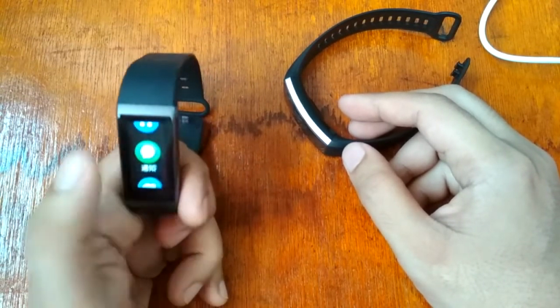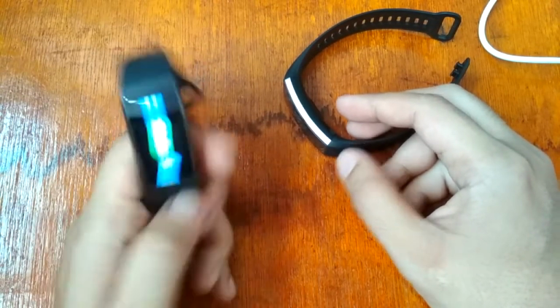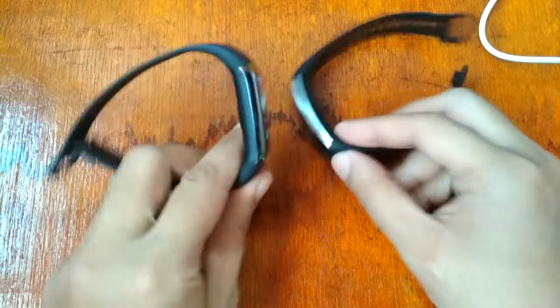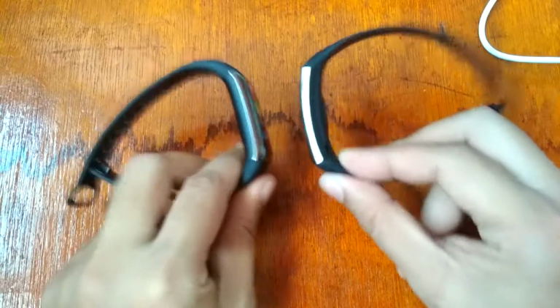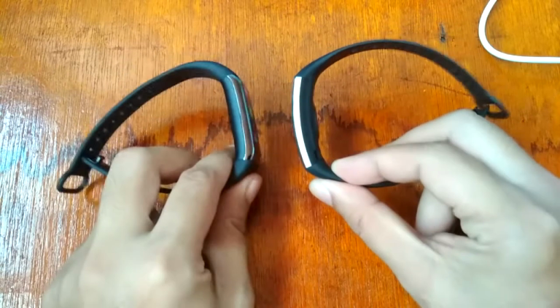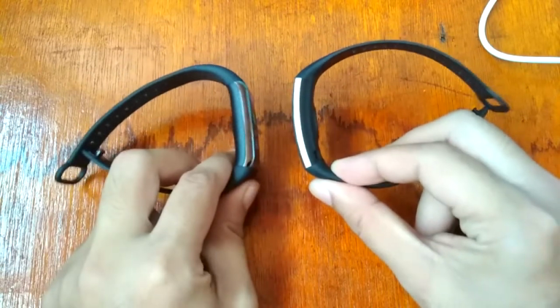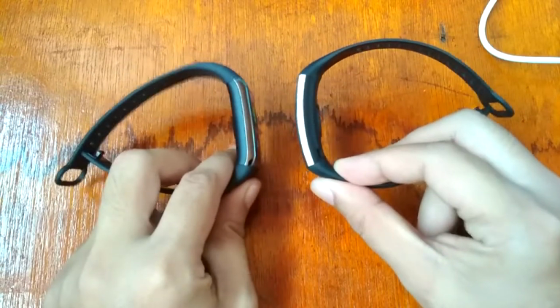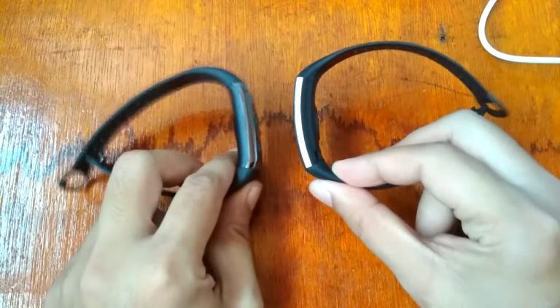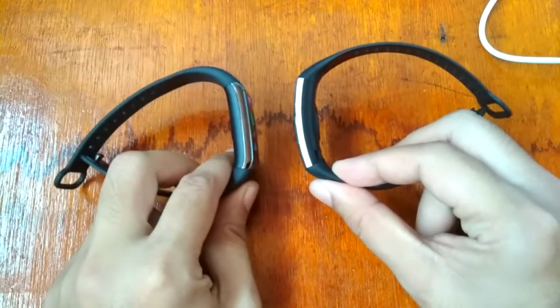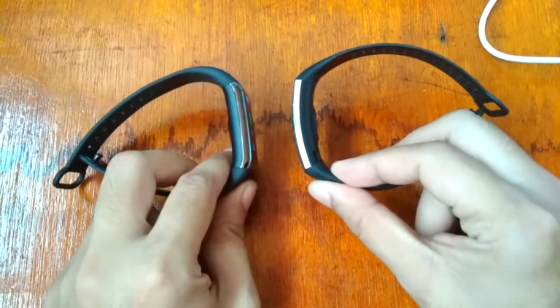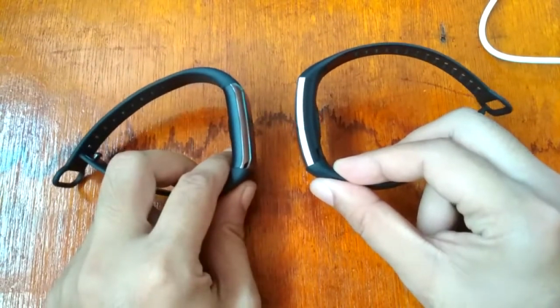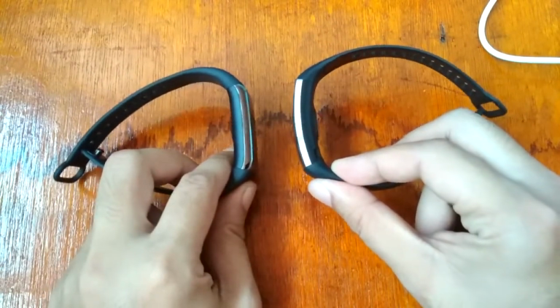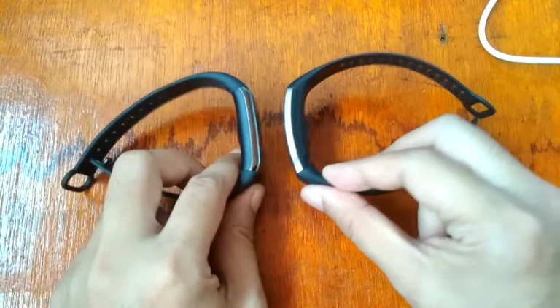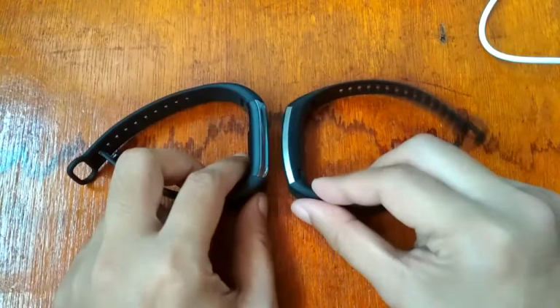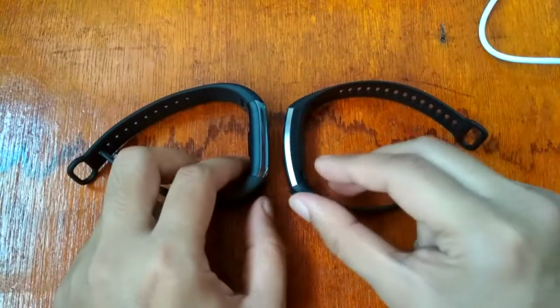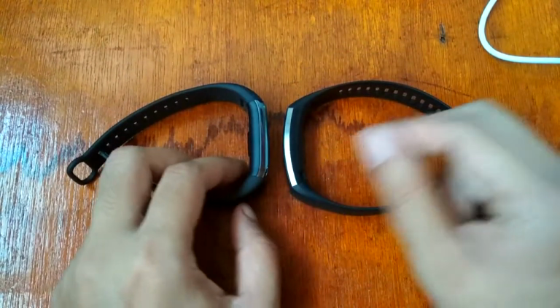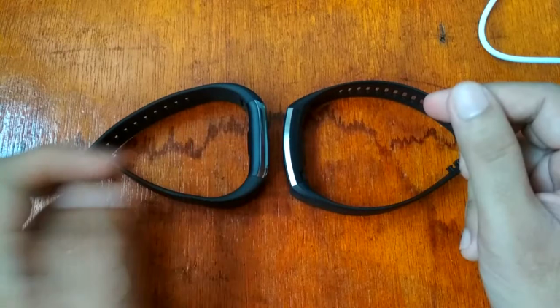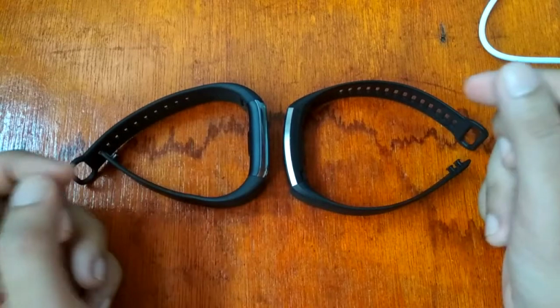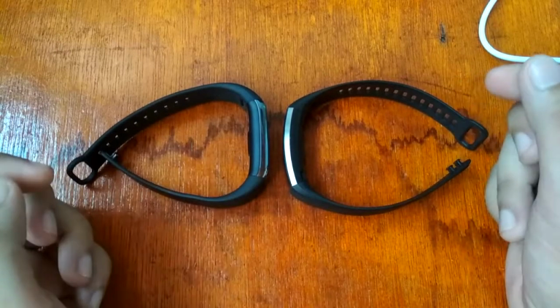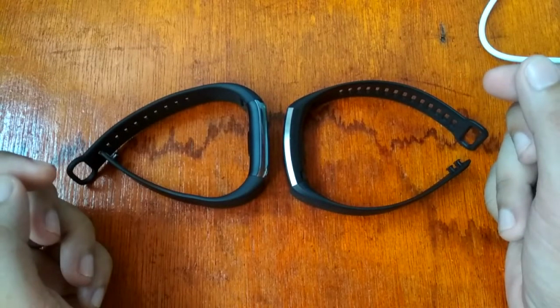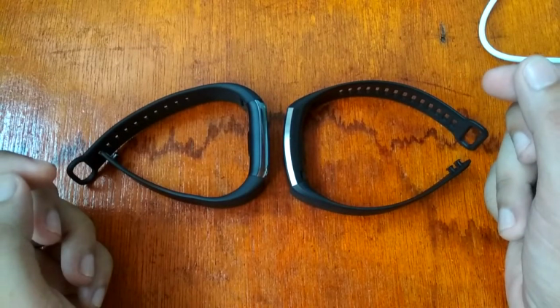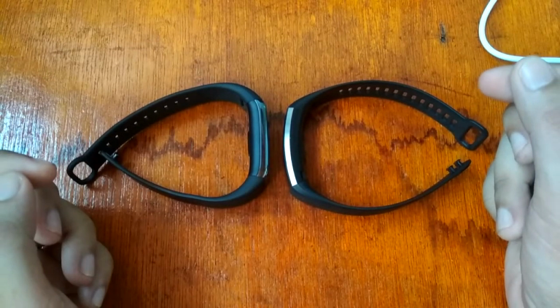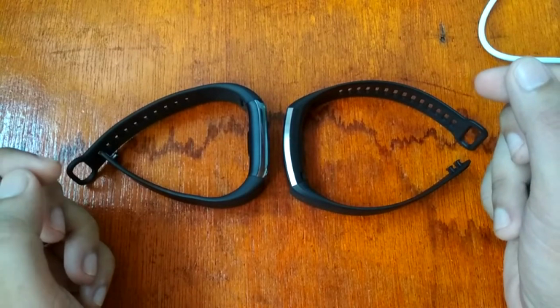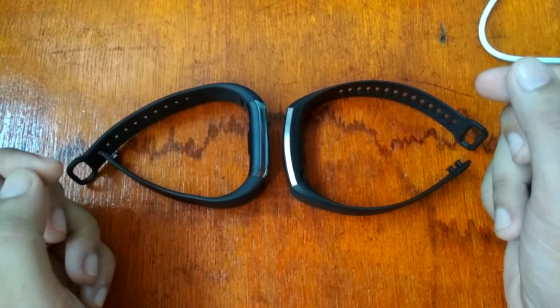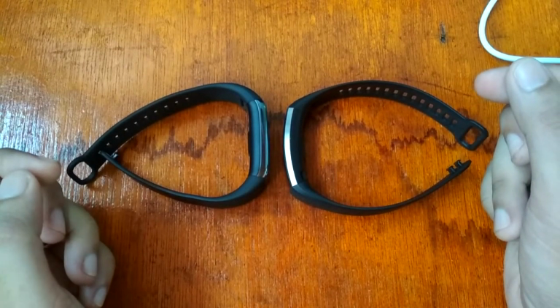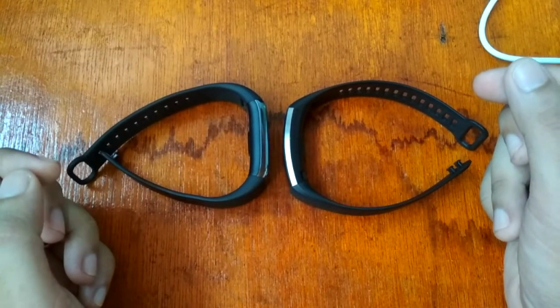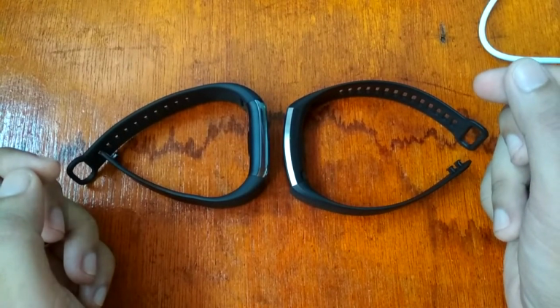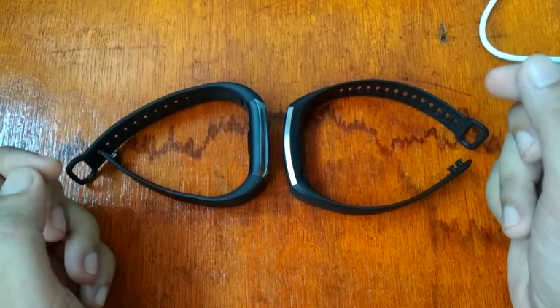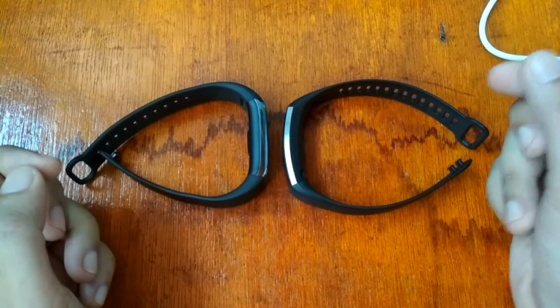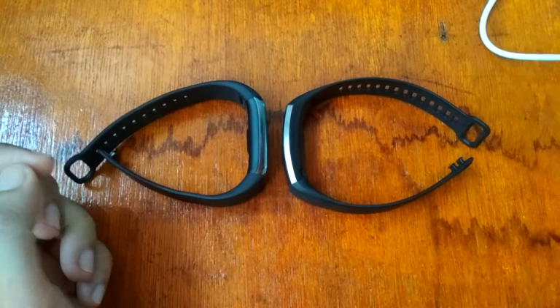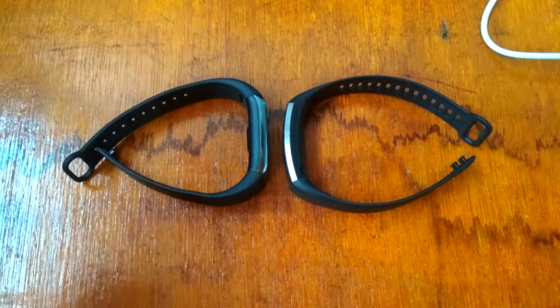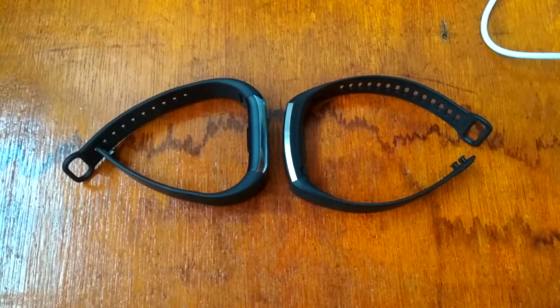Again, this is smartwatchspecifications.com, the premier site for smartwatch specs, news, and reviews. Bye bye!